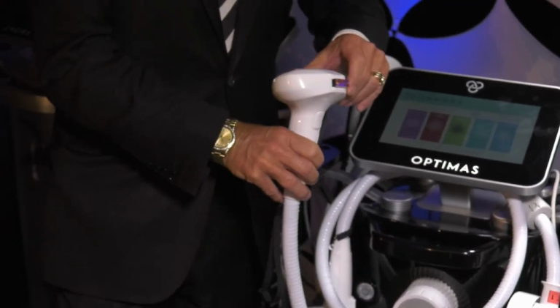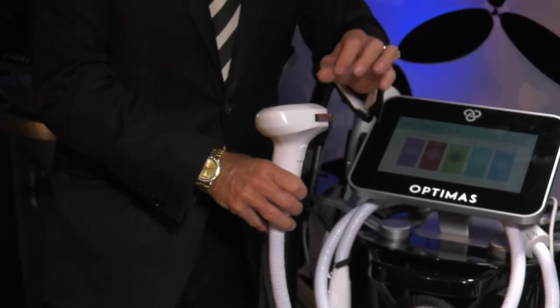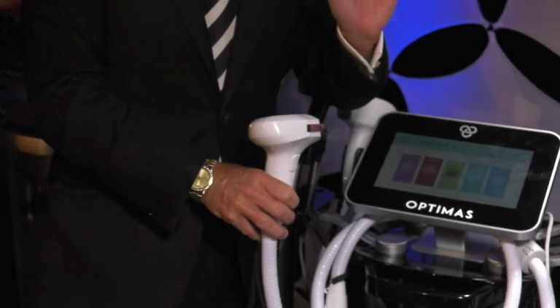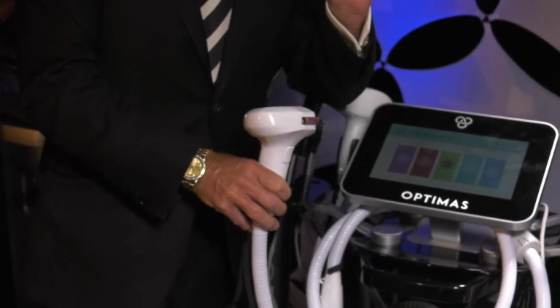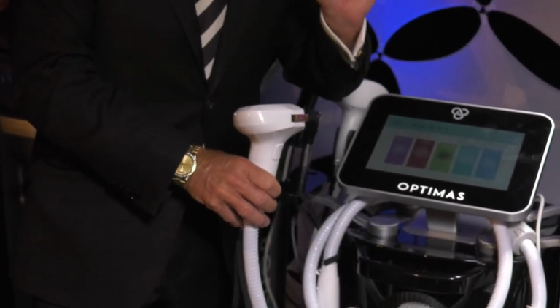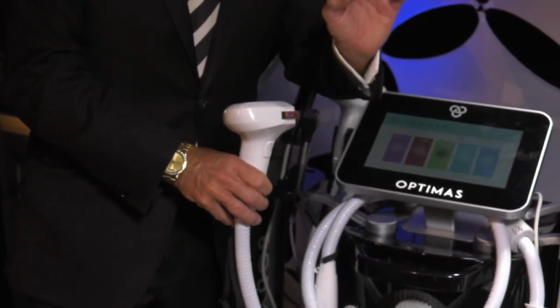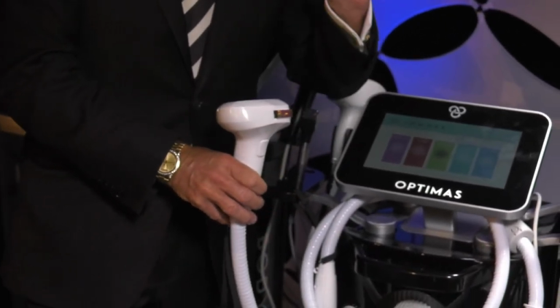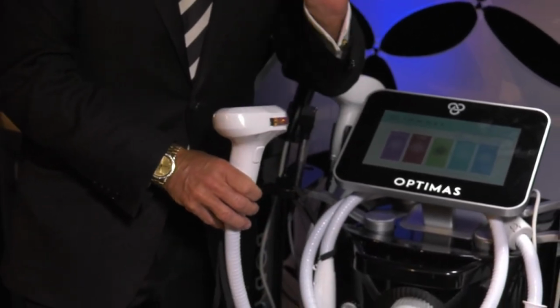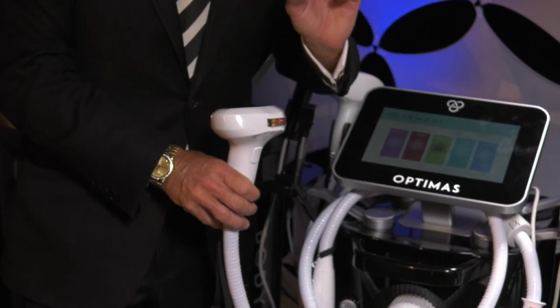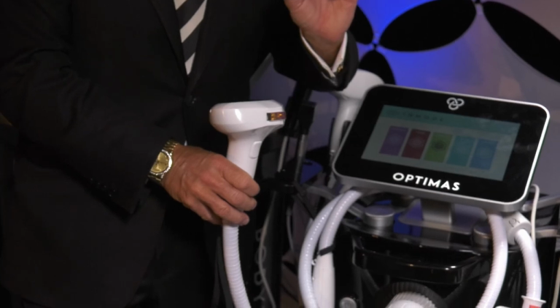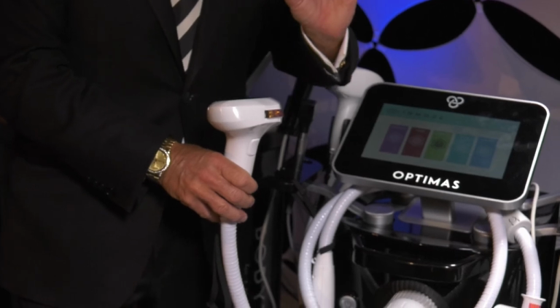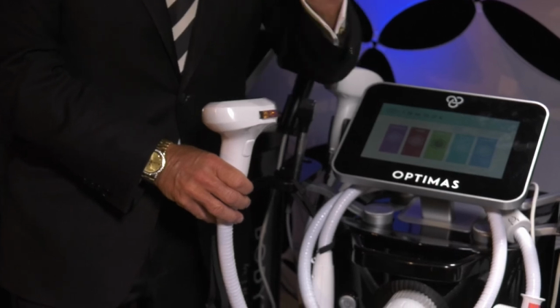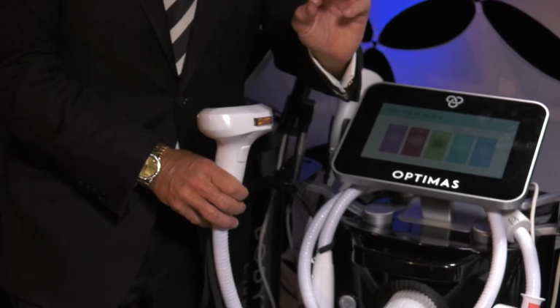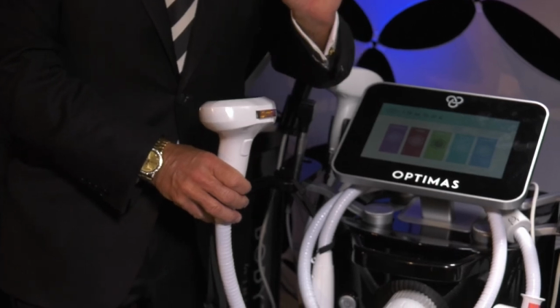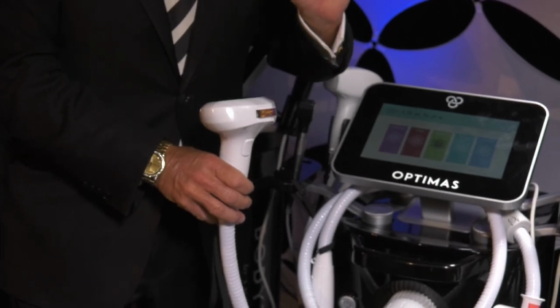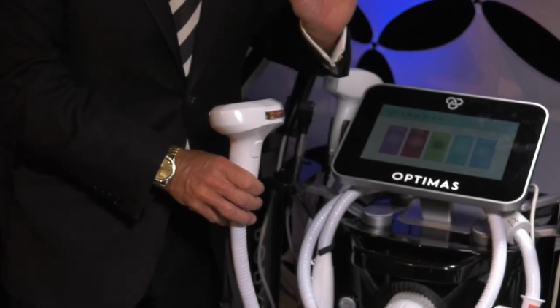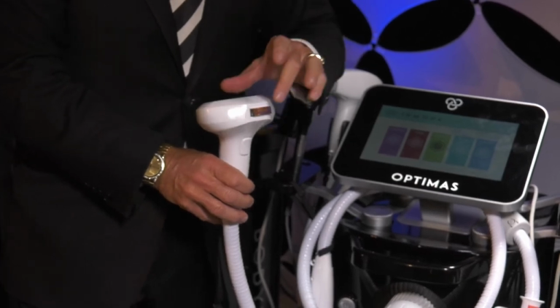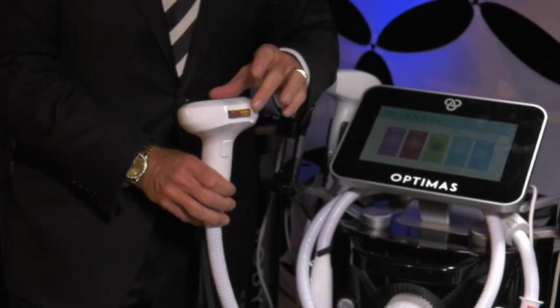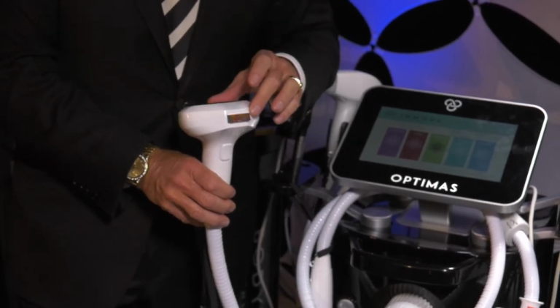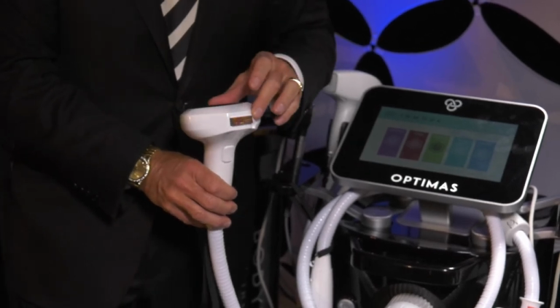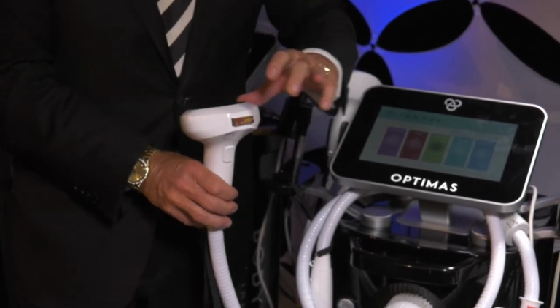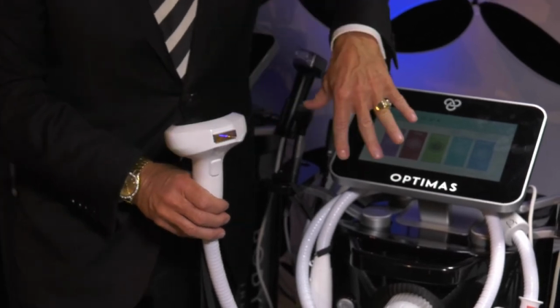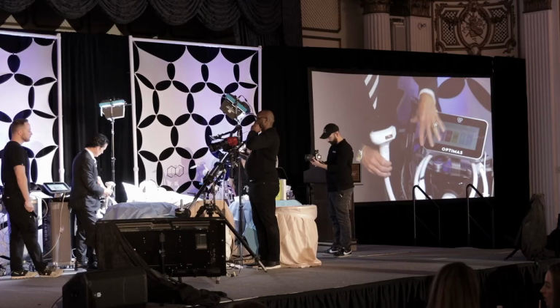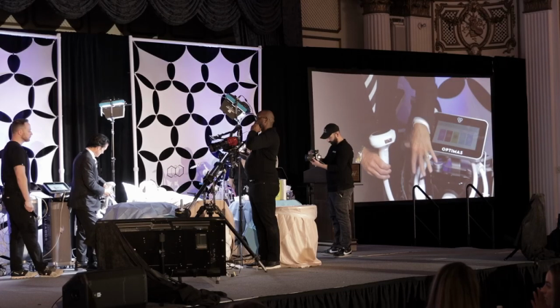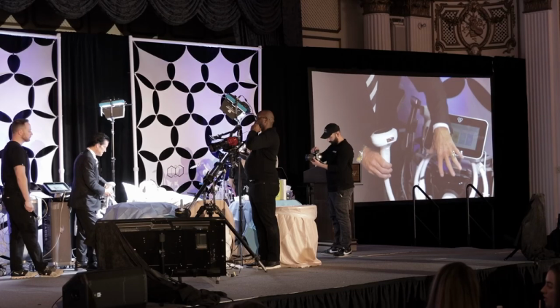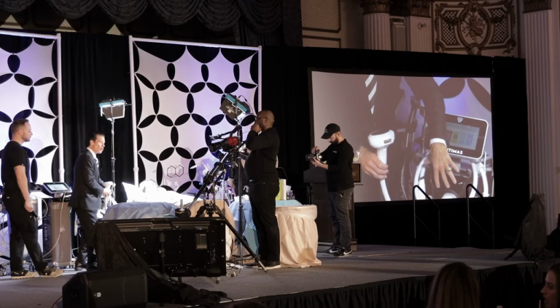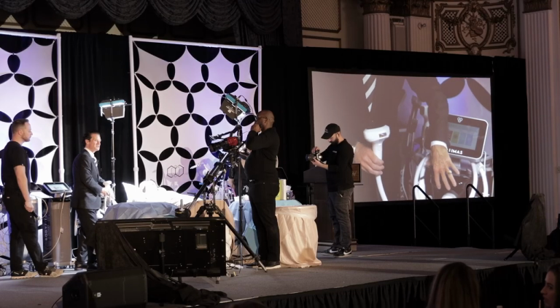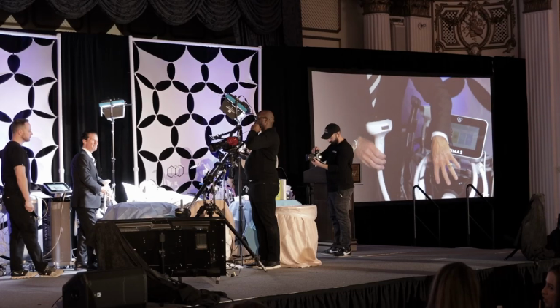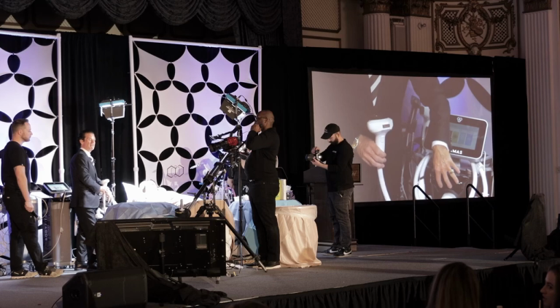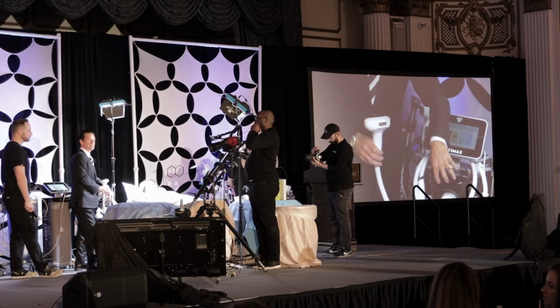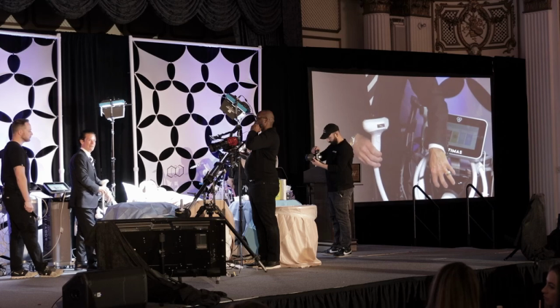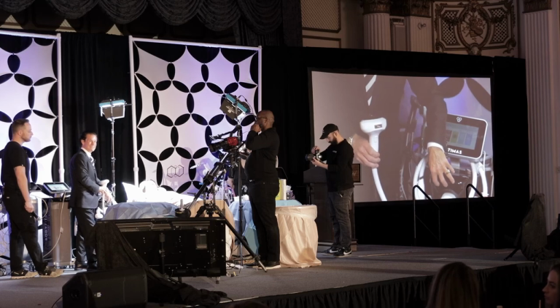It generates almost 4,000 watts per cubic centimeter per second. This is almost as powerful as my pulse dye laser.